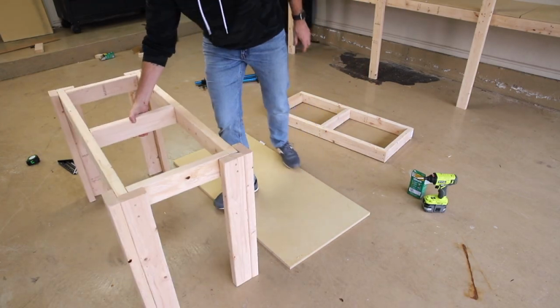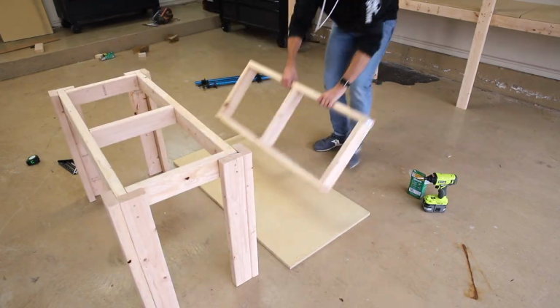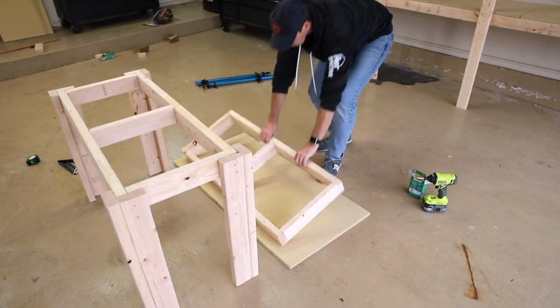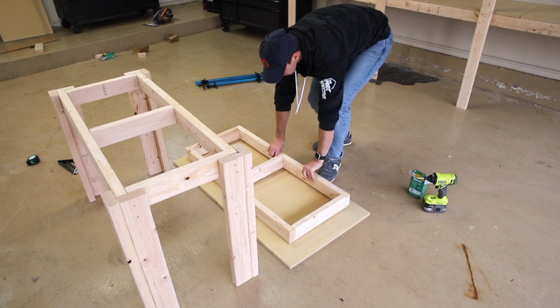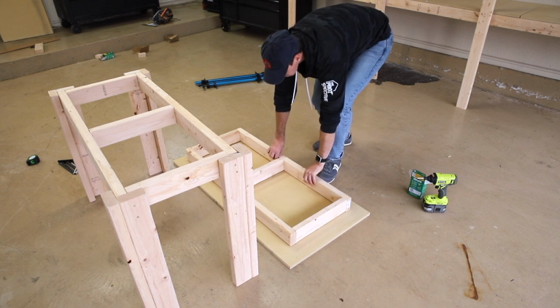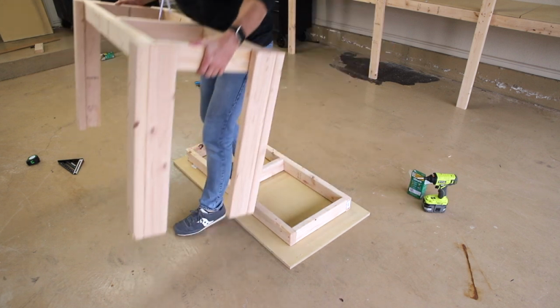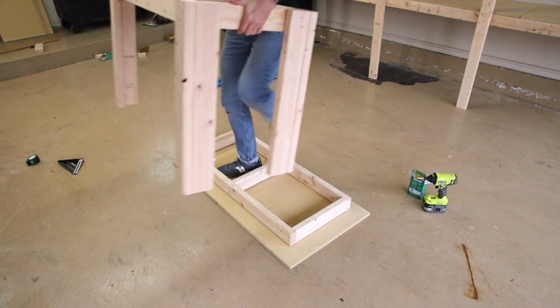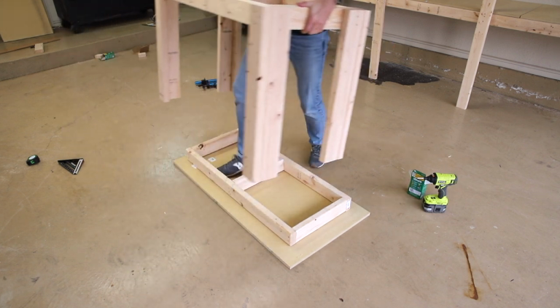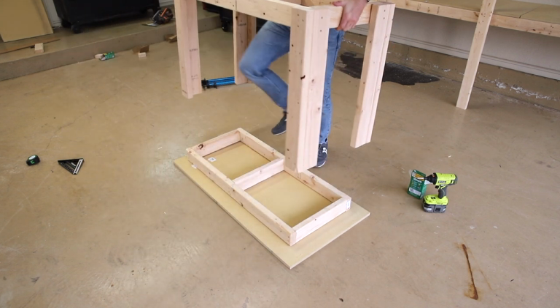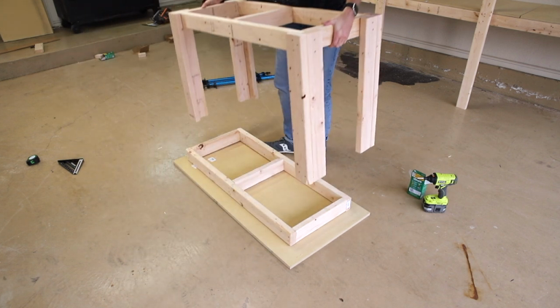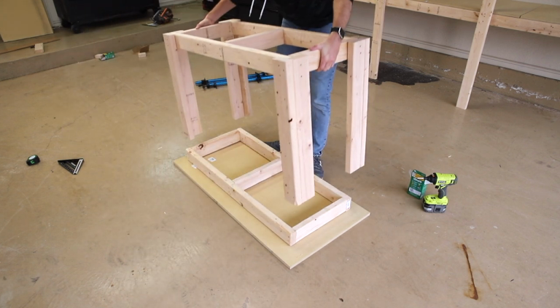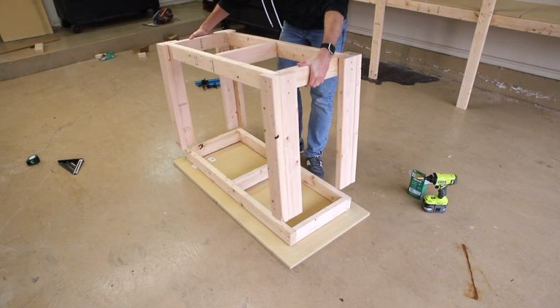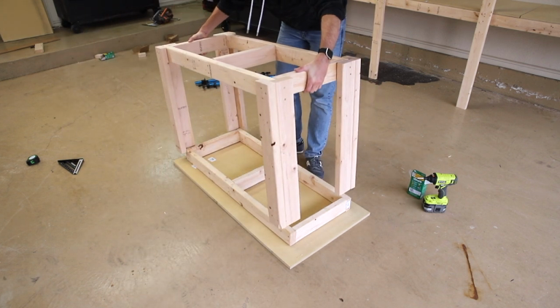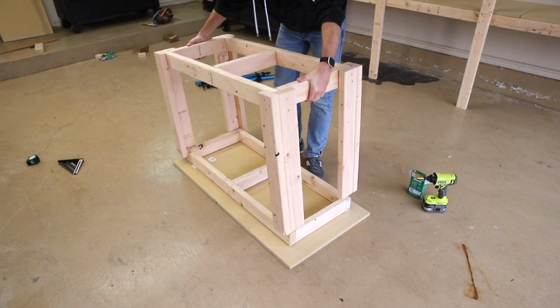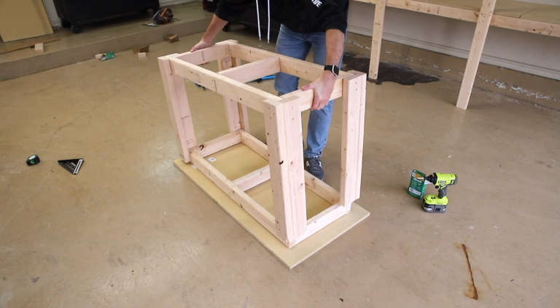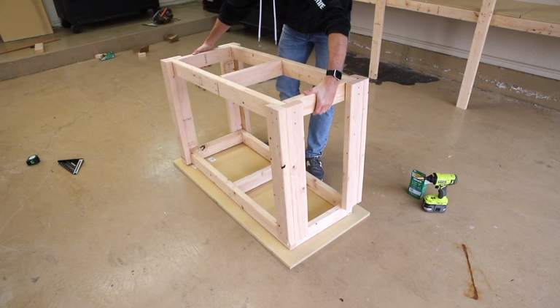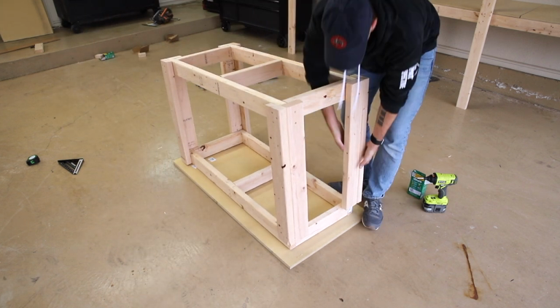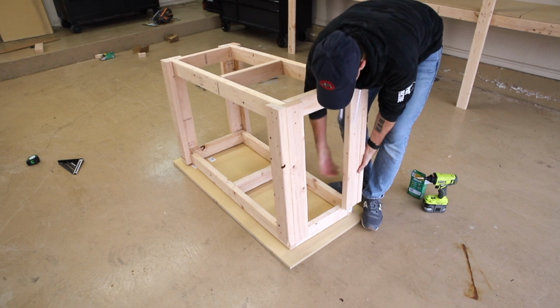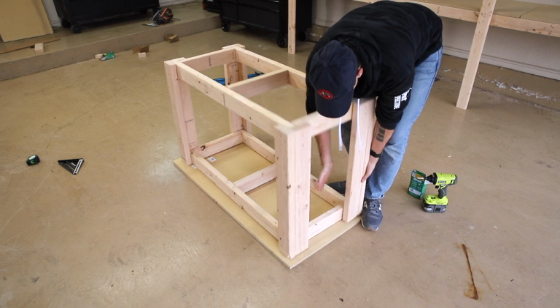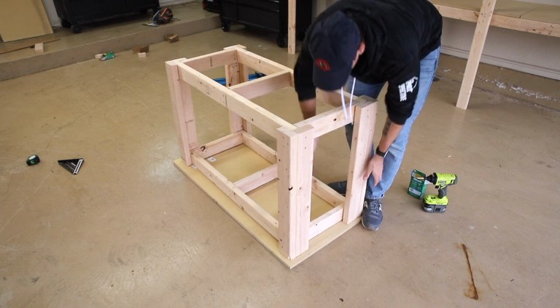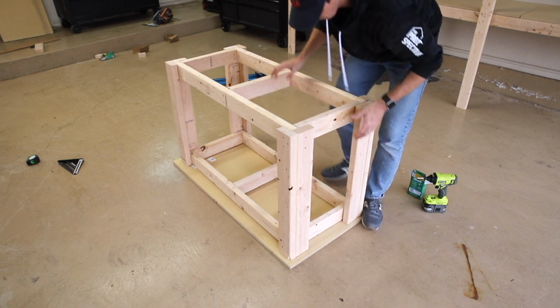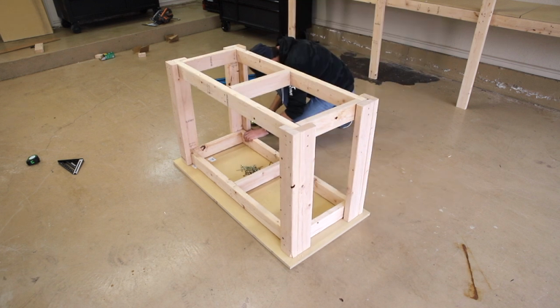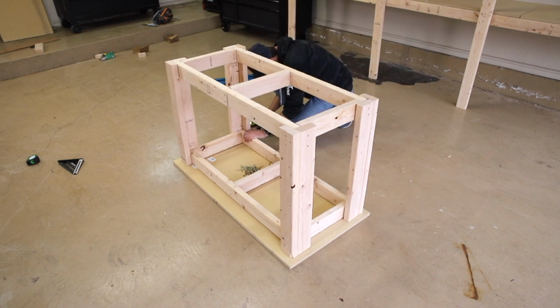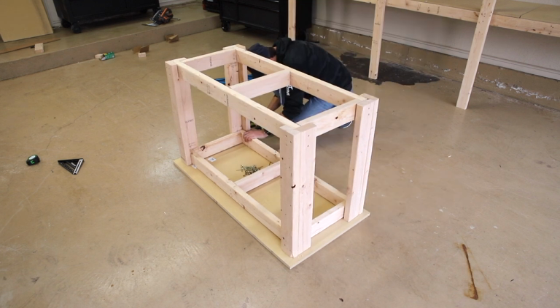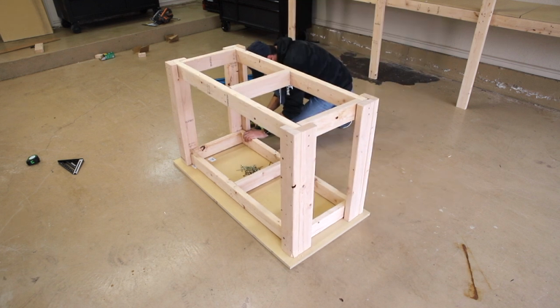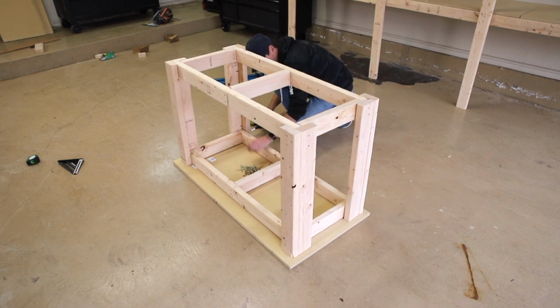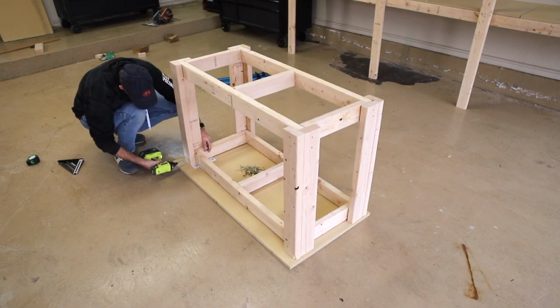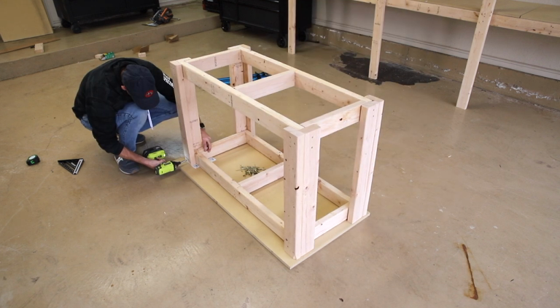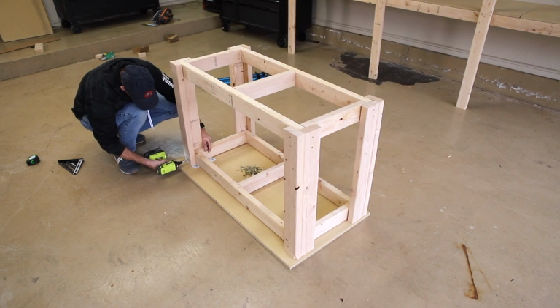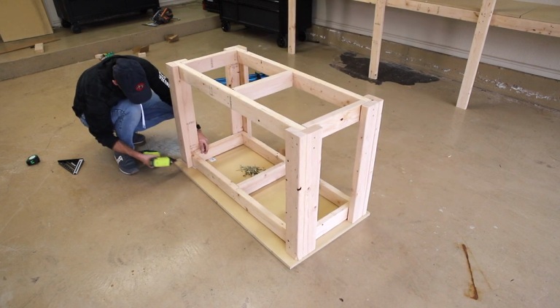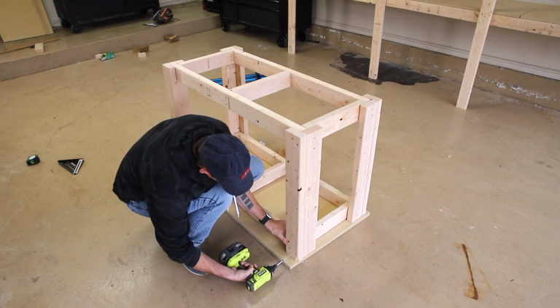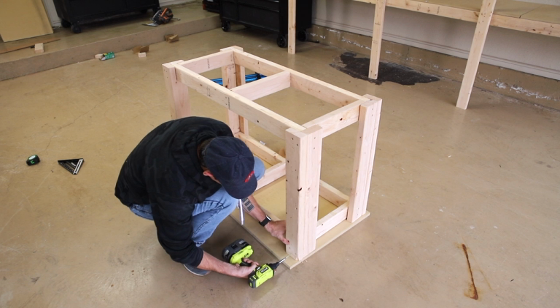Next I laid out that second frame on top of that MDF panel and then placed those legs I just attached to the first frame over the second frame. Again these are attached with two 2.5 inch screws on each side of each leg.